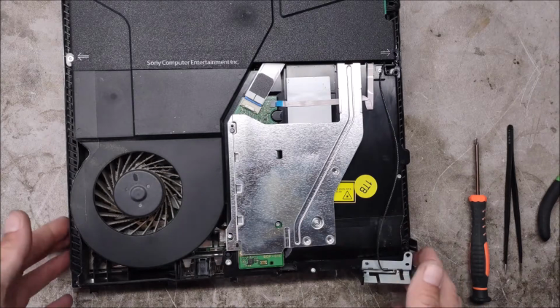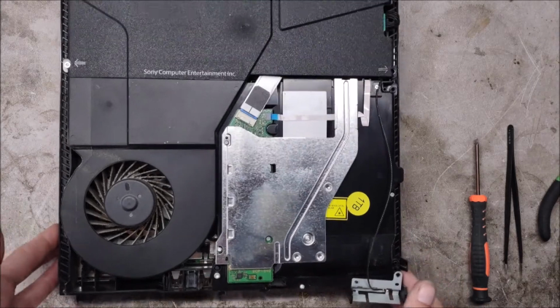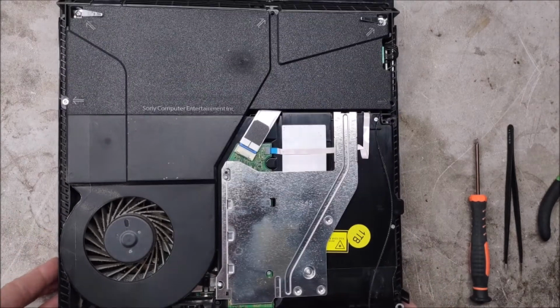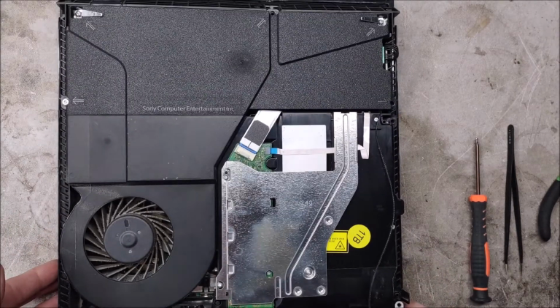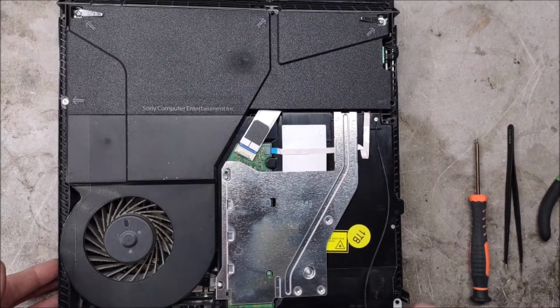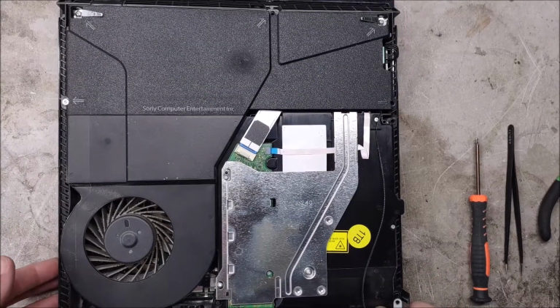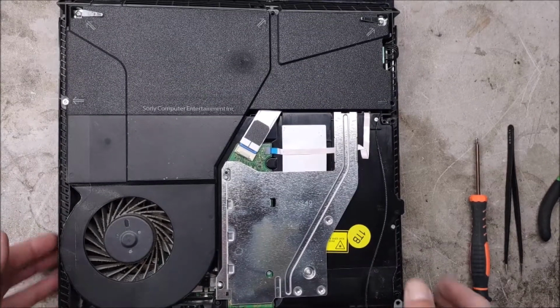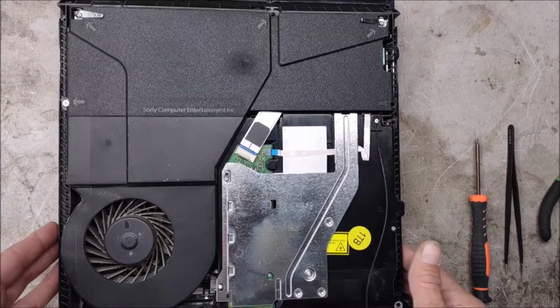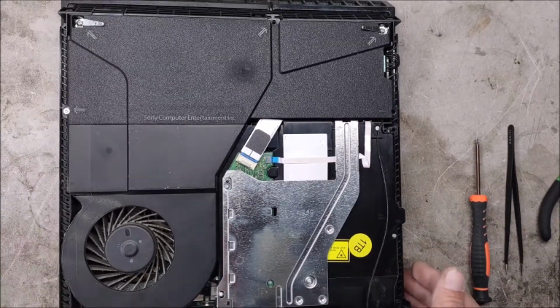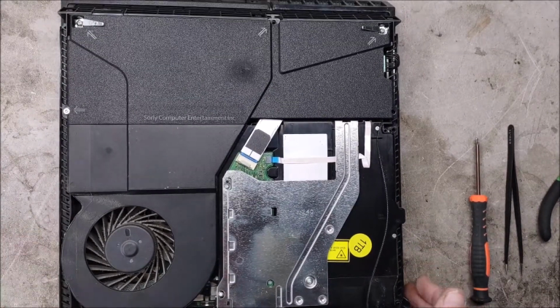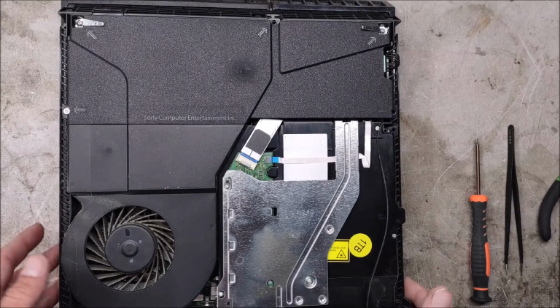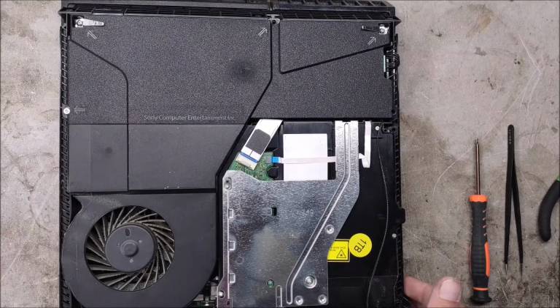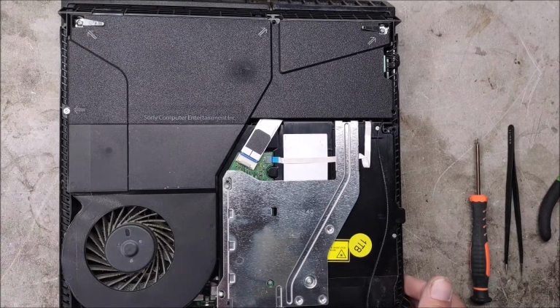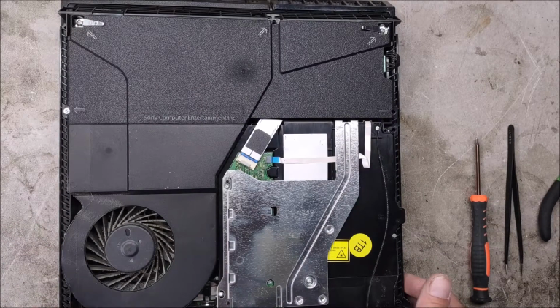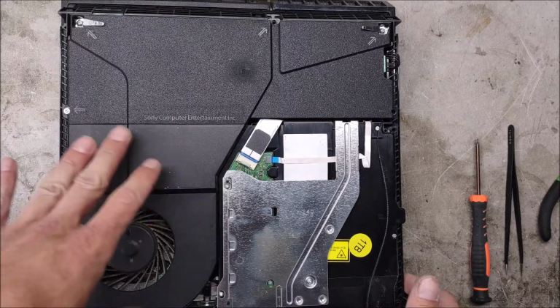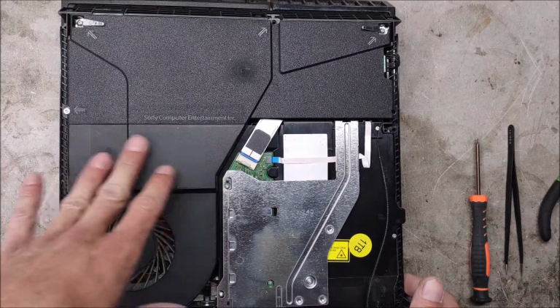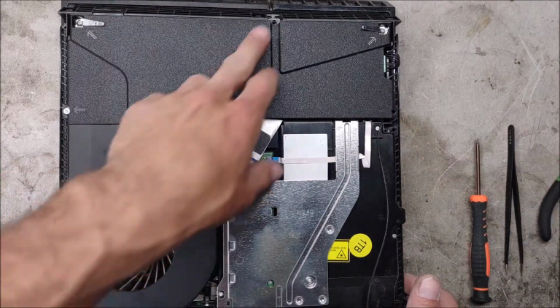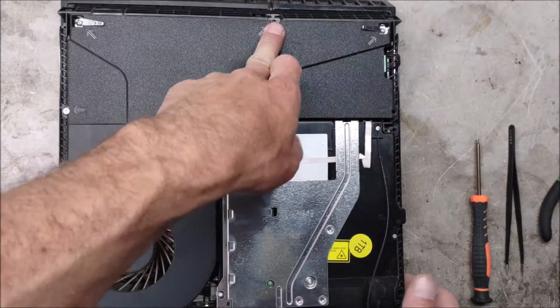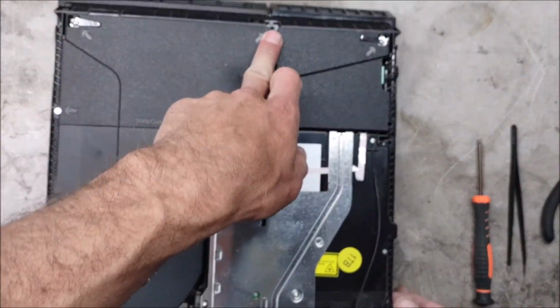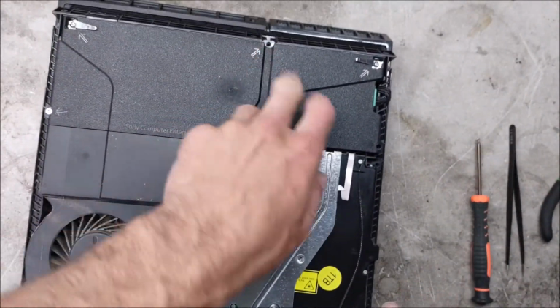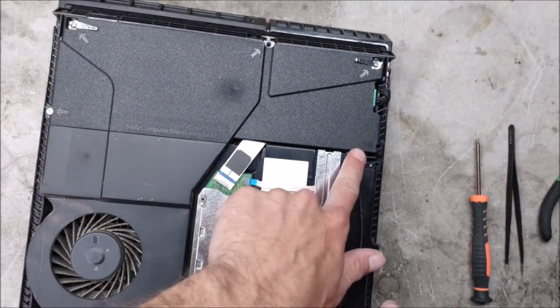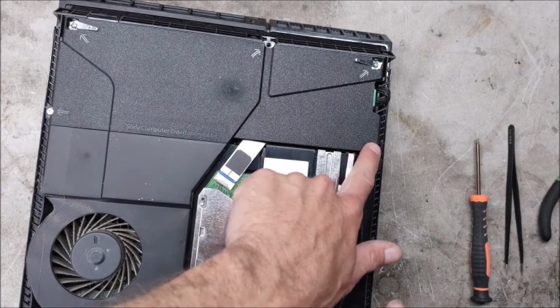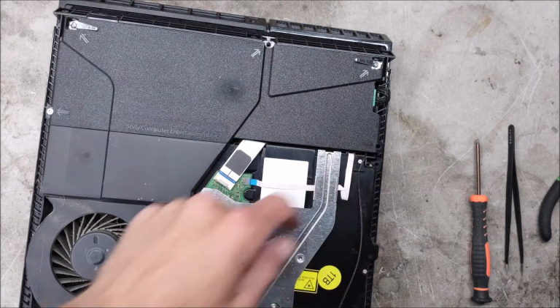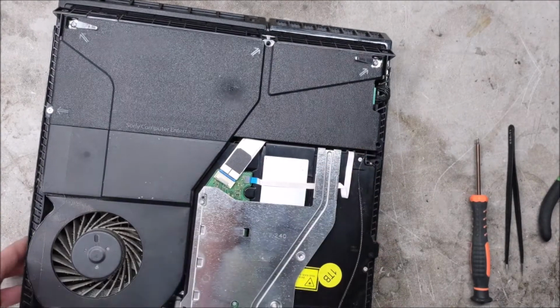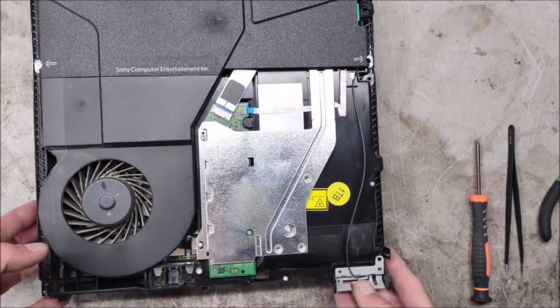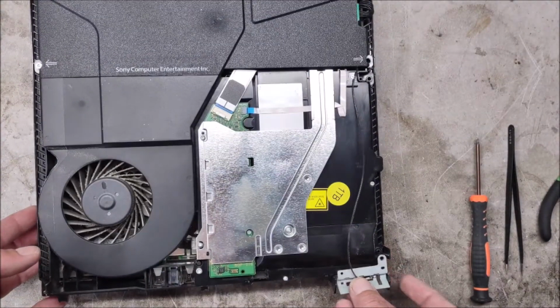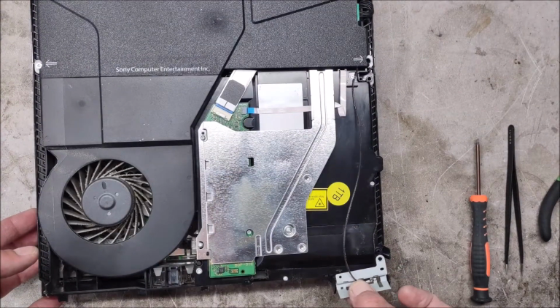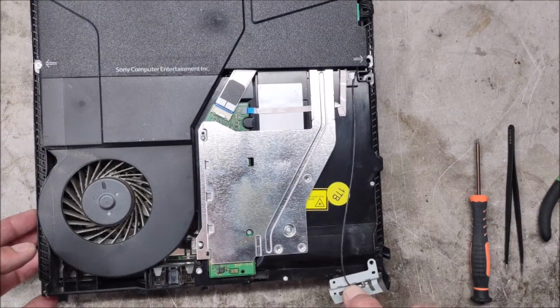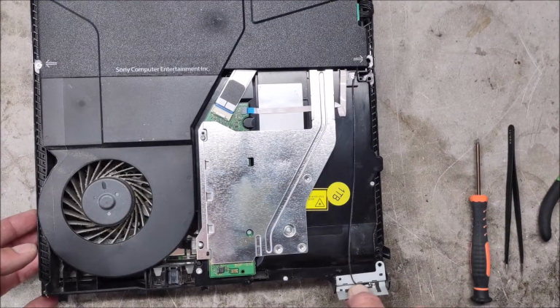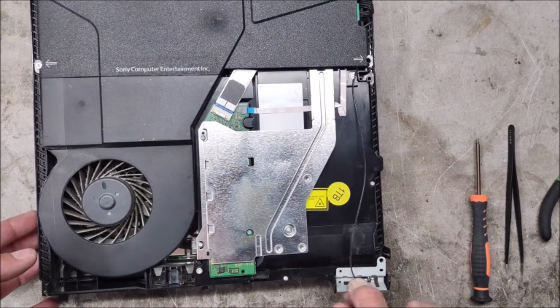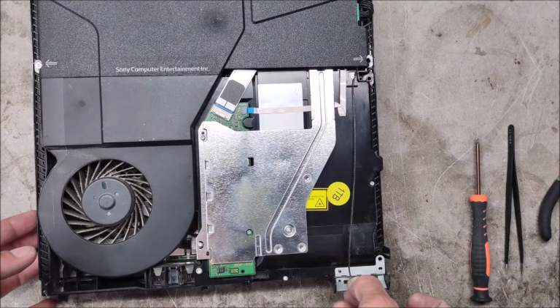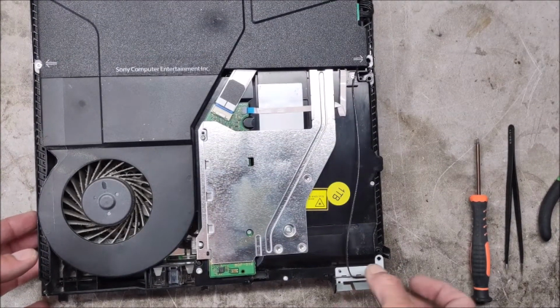Just realized we're already missing screws in a few spots here. And the Wi-Fi antenna is missing a screw too. That's okay though.